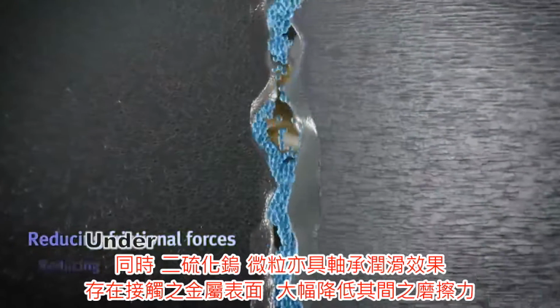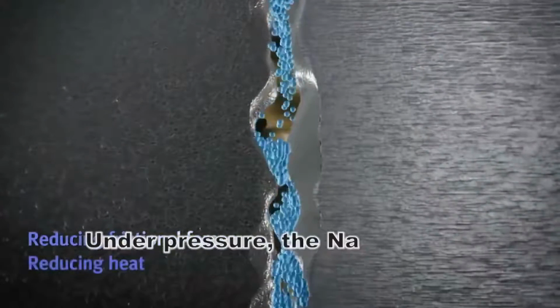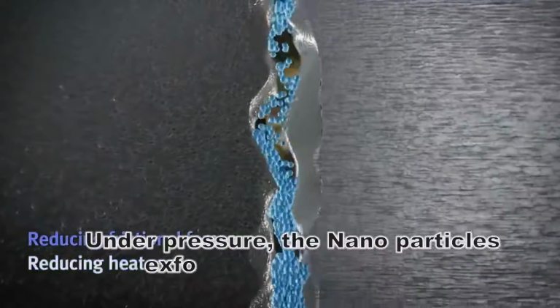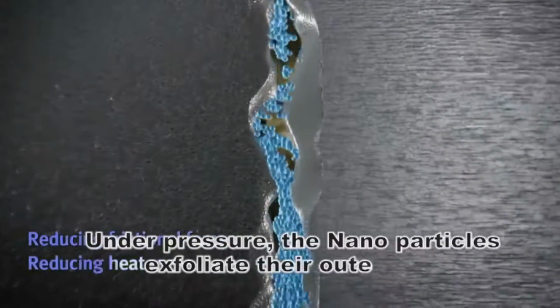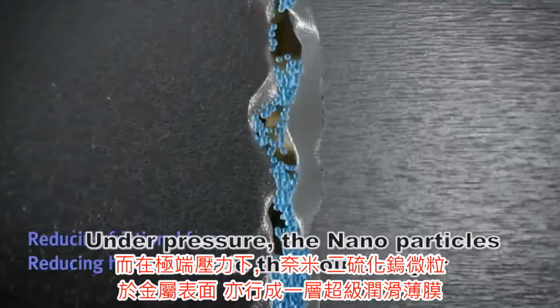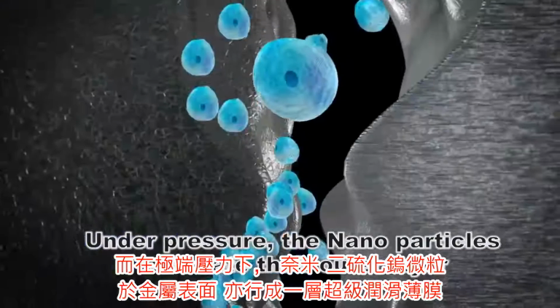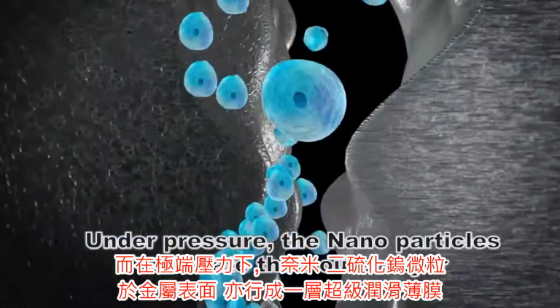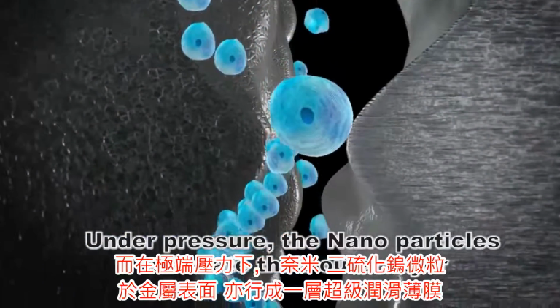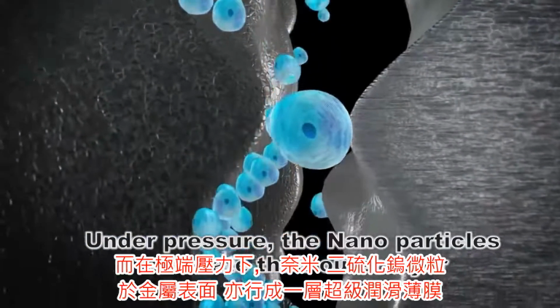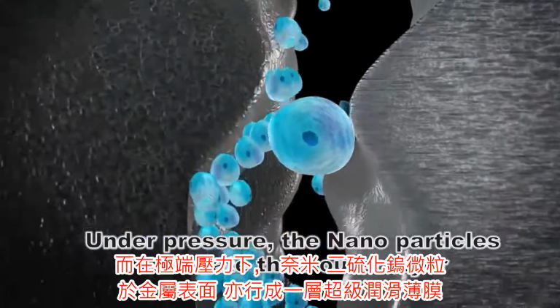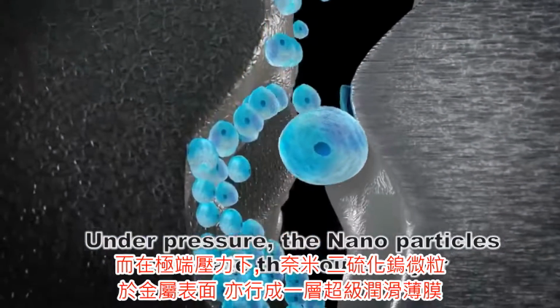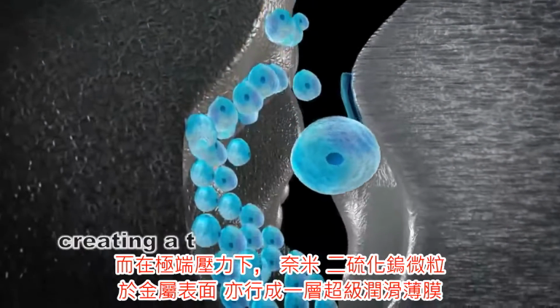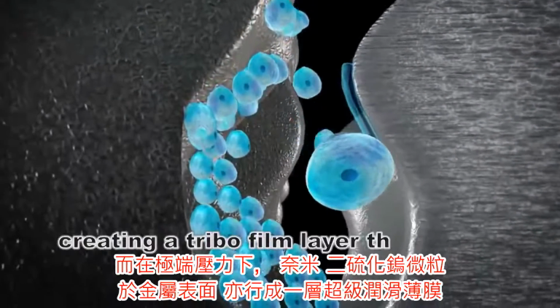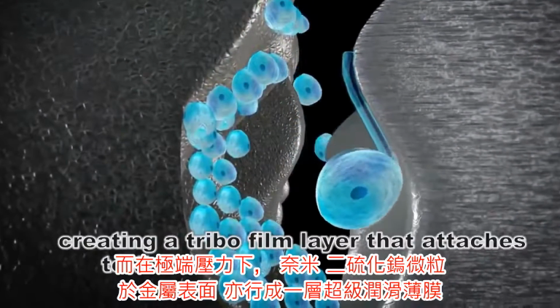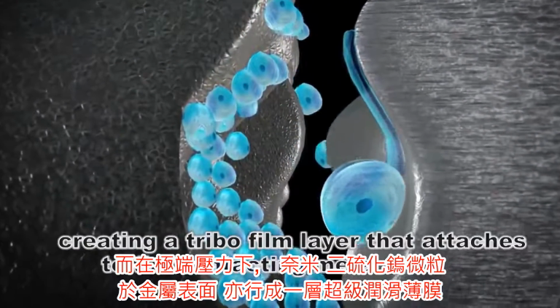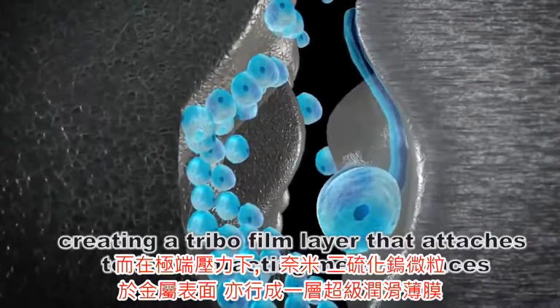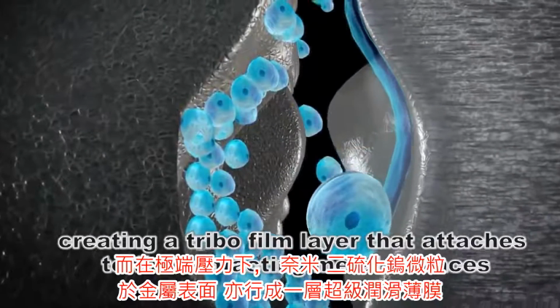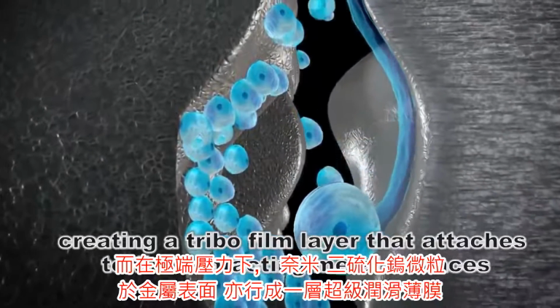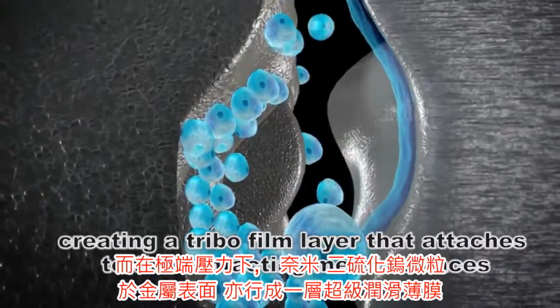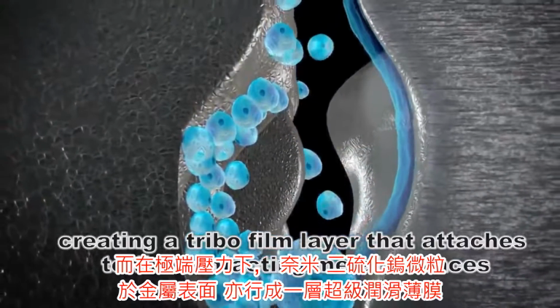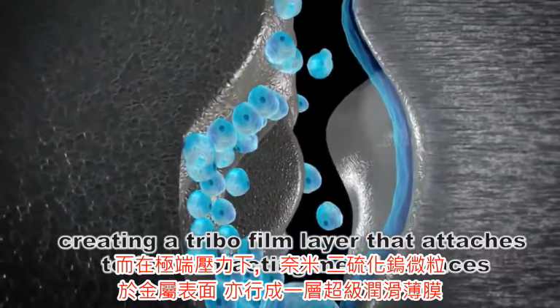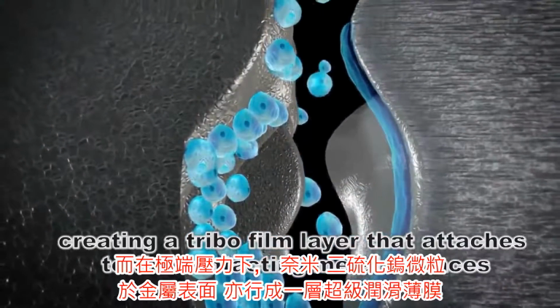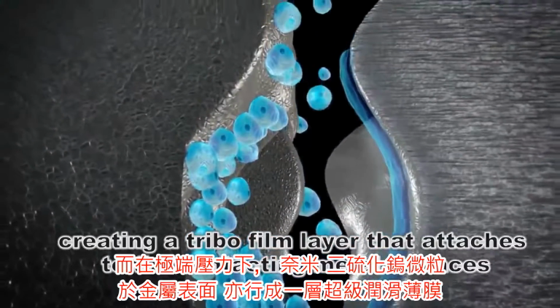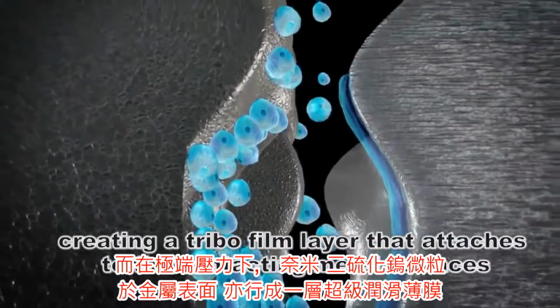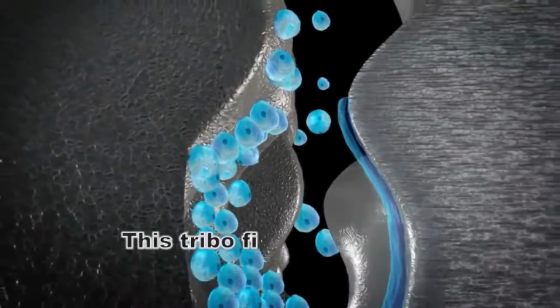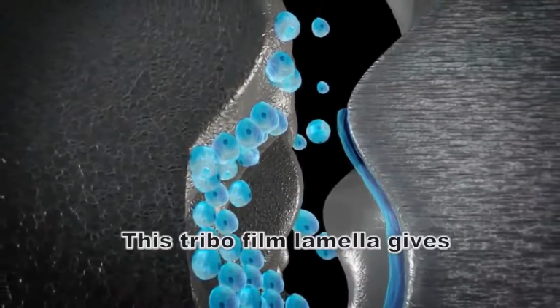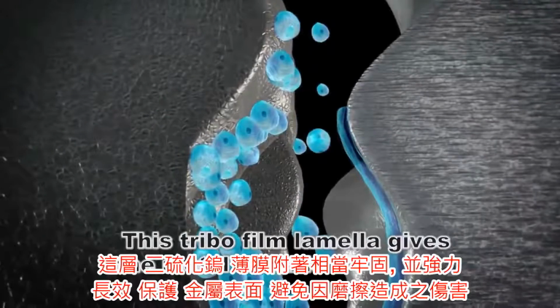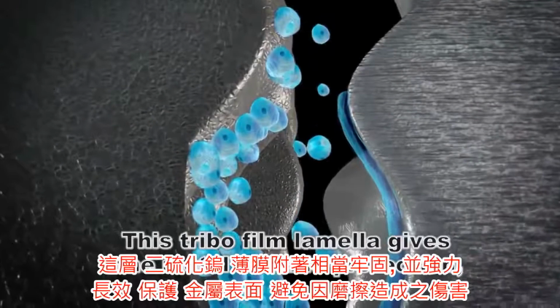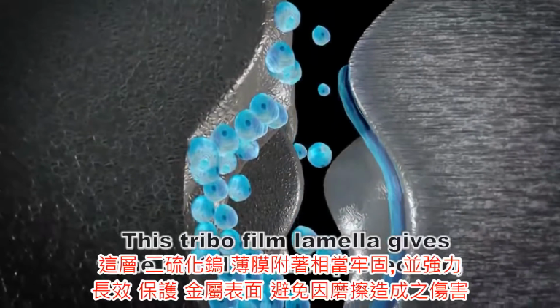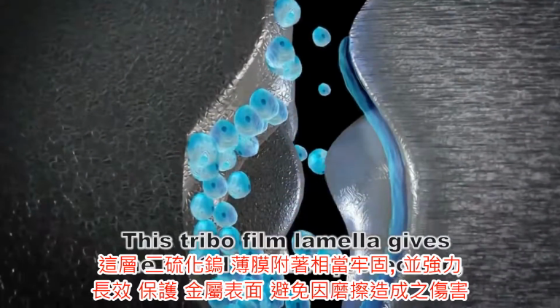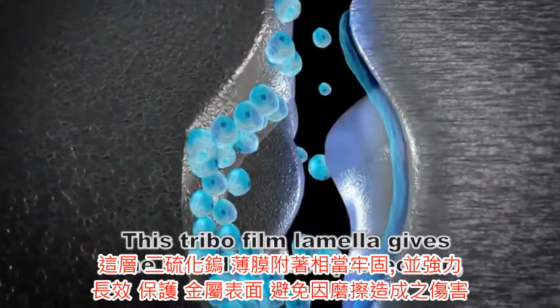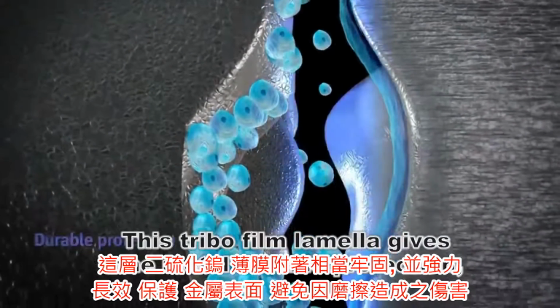Under pressure, the nanoparticles exfoliate their outer layer, creating a tri-ball foam layer that attaches to the contacting metal surfaces. This tri-ball foam lamella gives the metal durable protection.